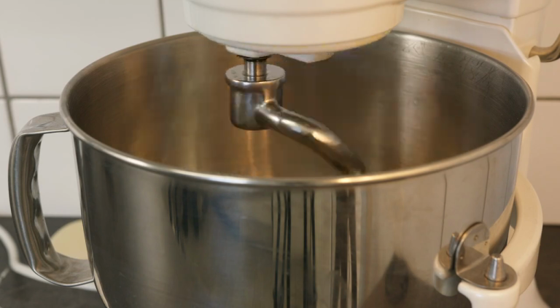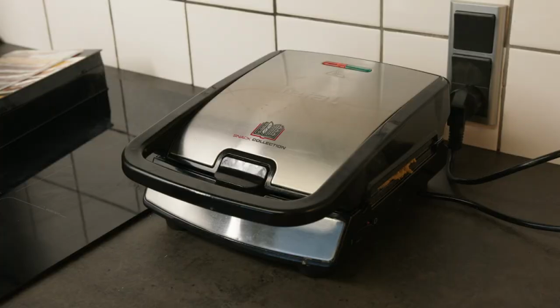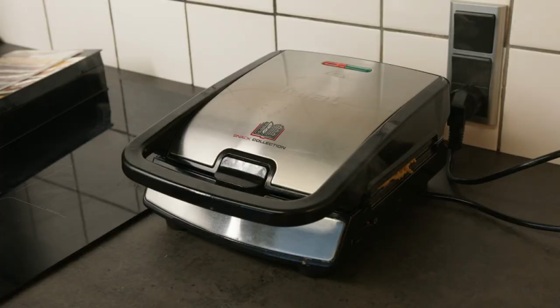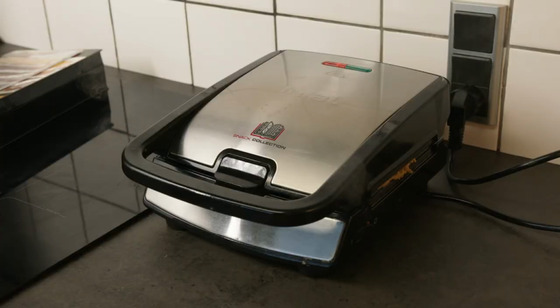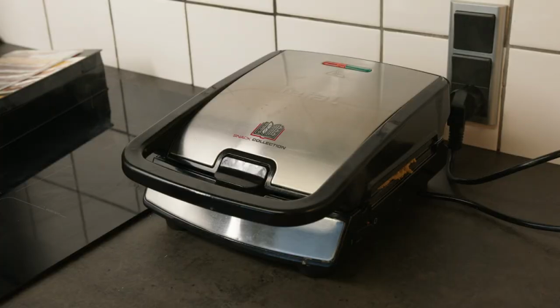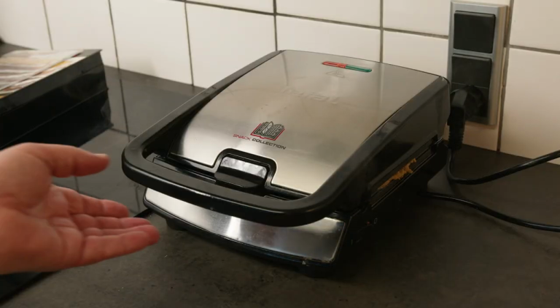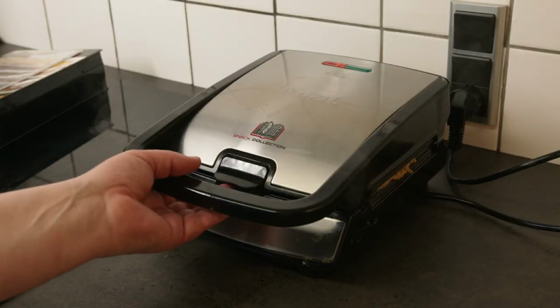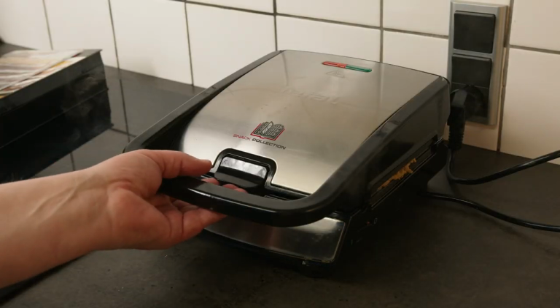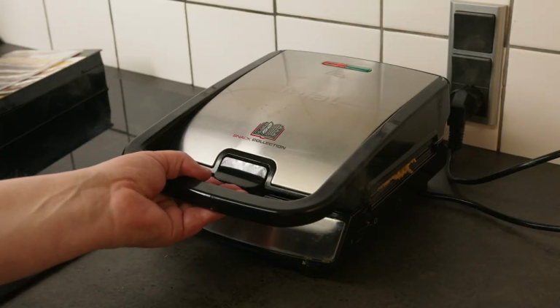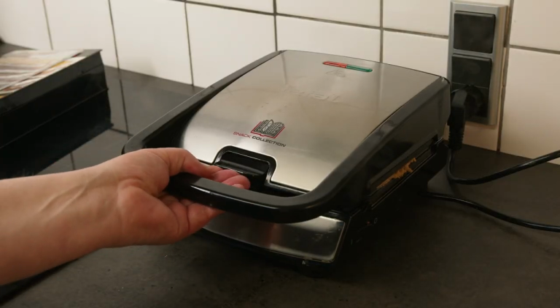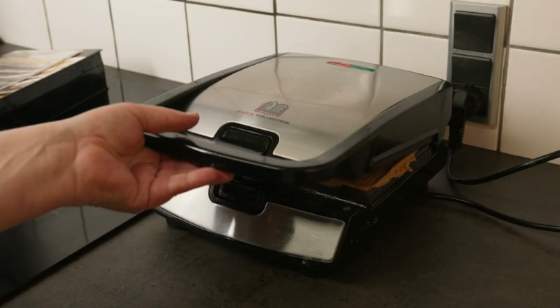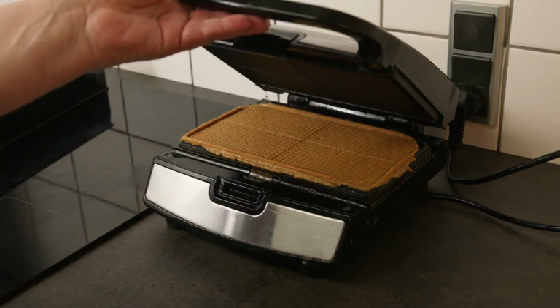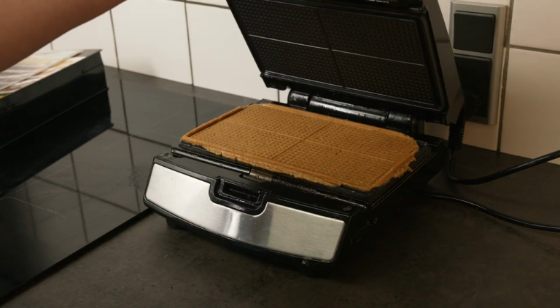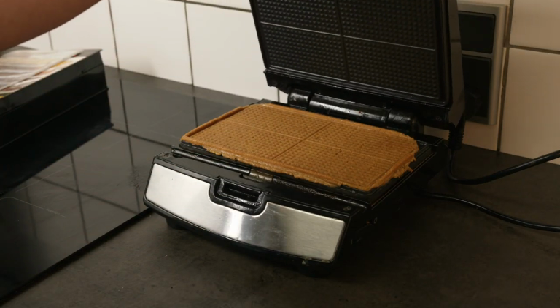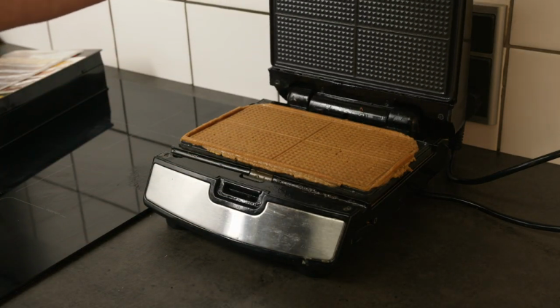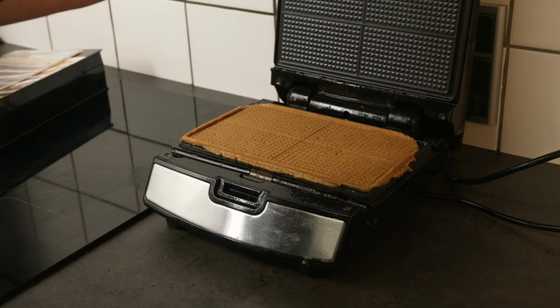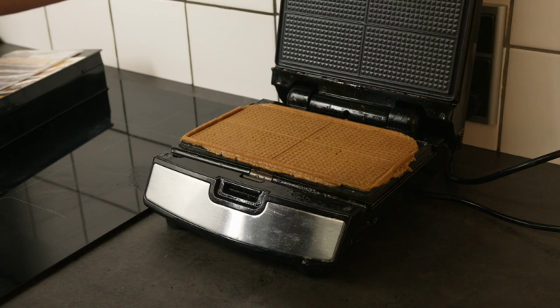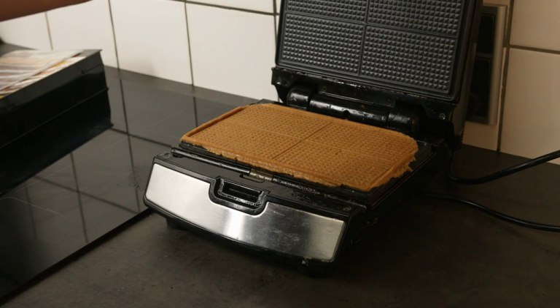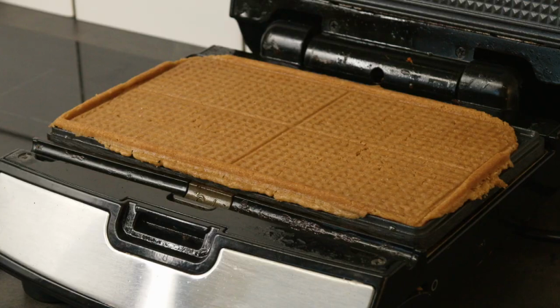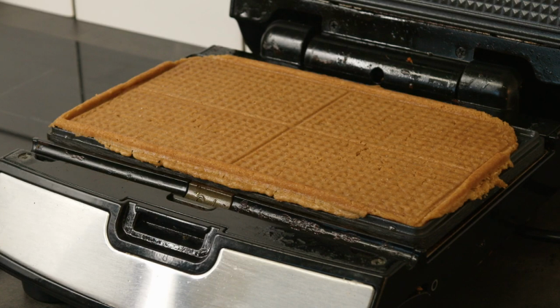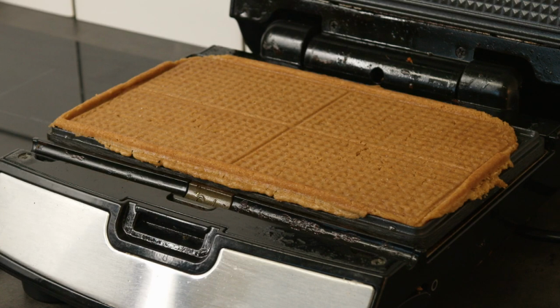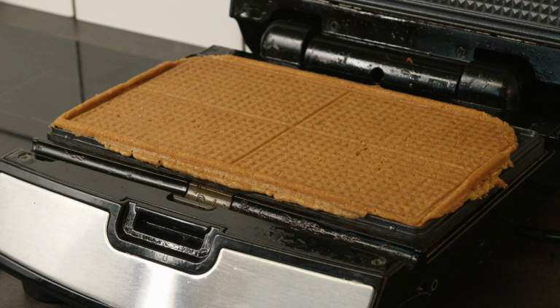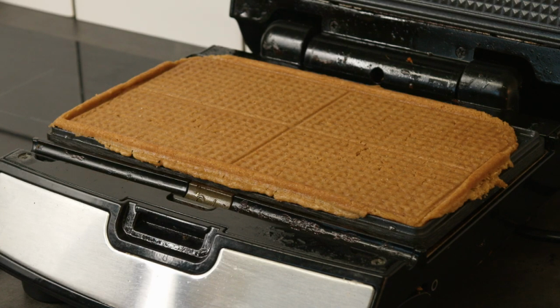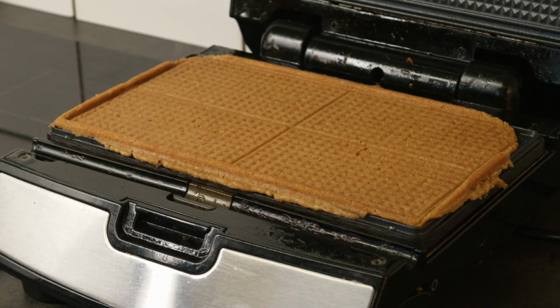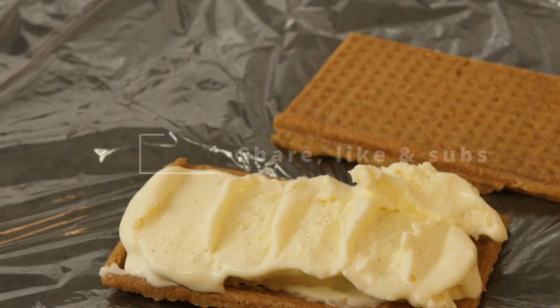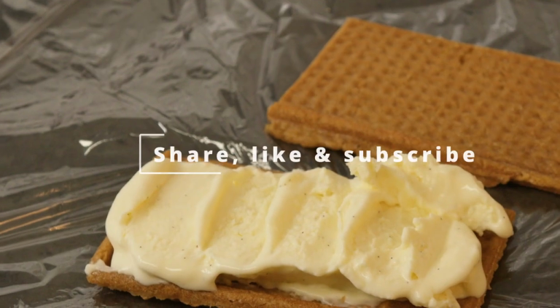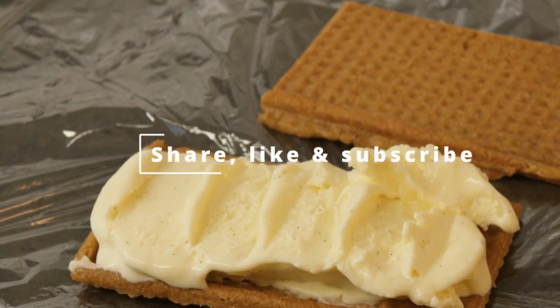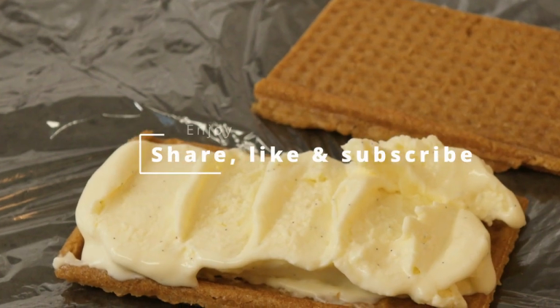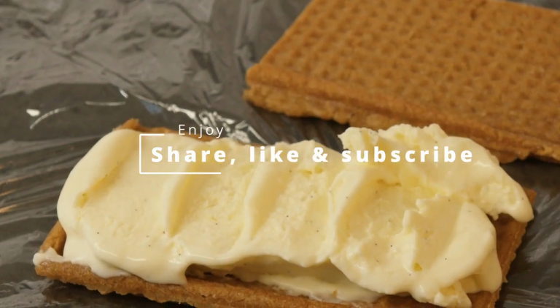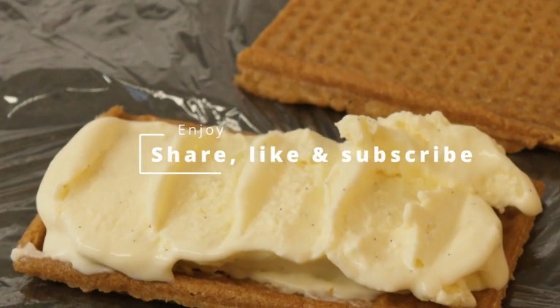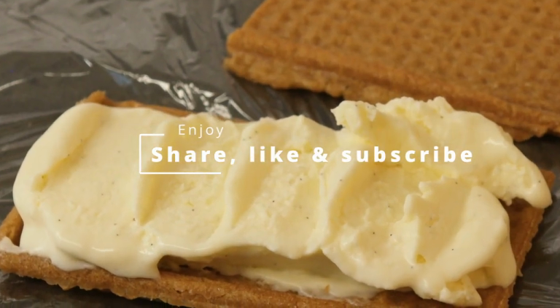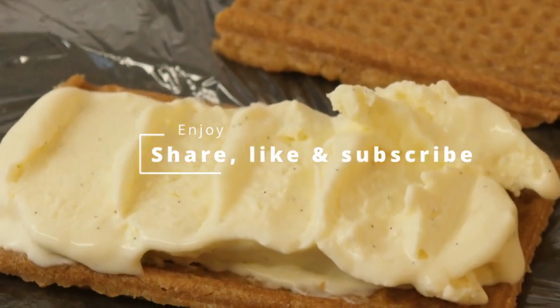Mix it all by hand or in a stand mixer. Let it rest in a cool place for 2 to 3 hours and bake 3 minutes on a baking machine. This recipe is for 16 wafers — enjoy!